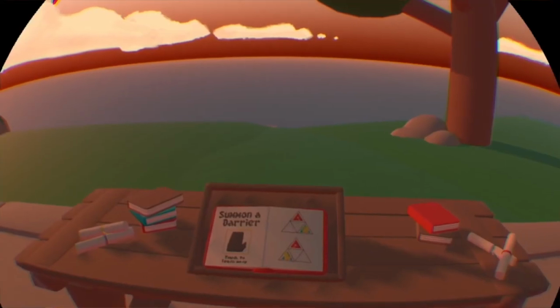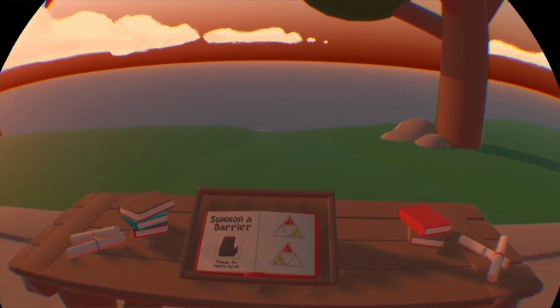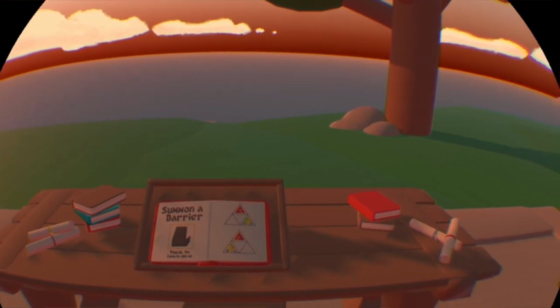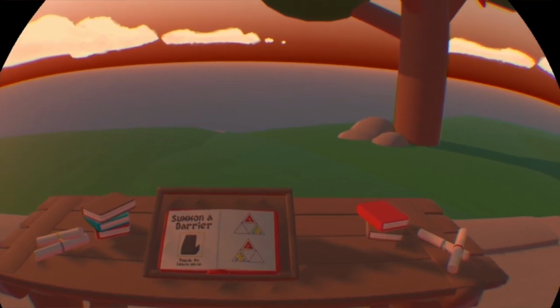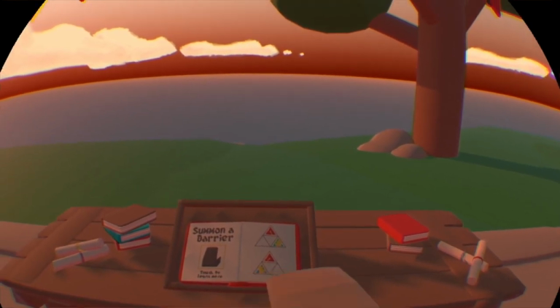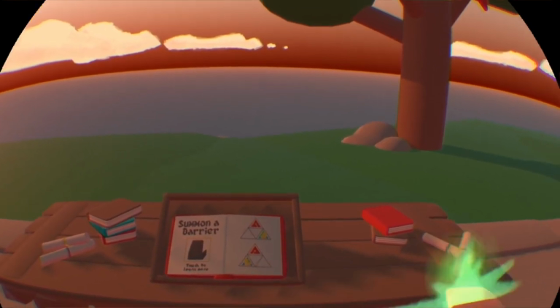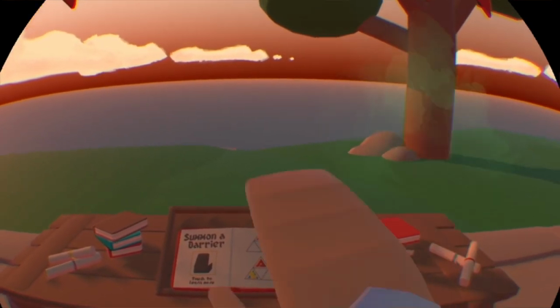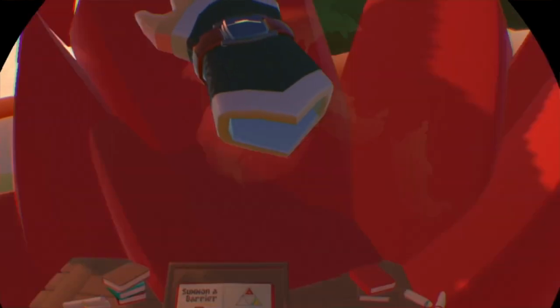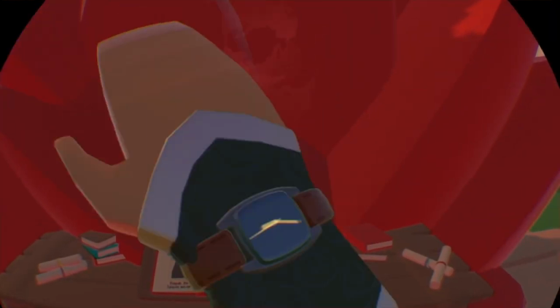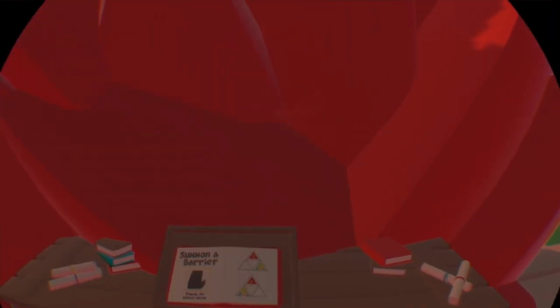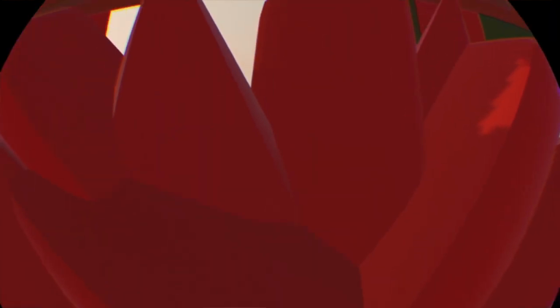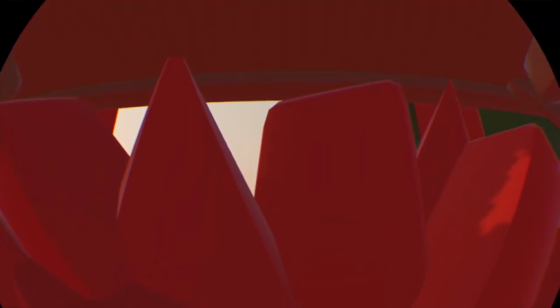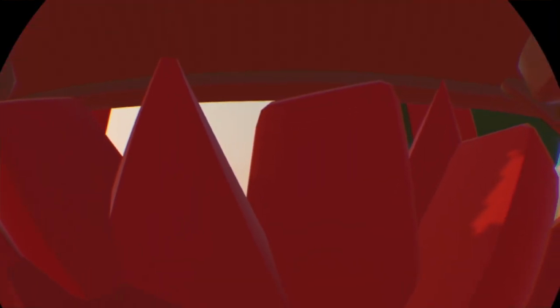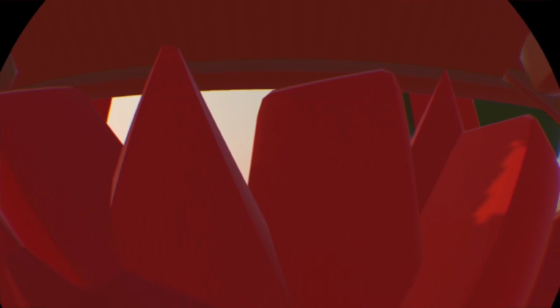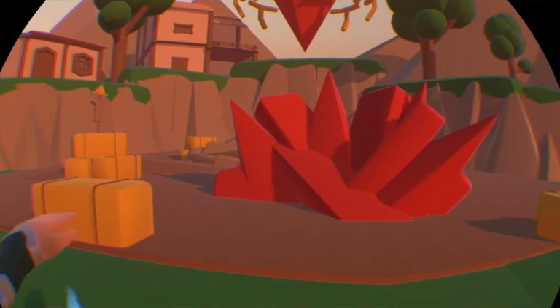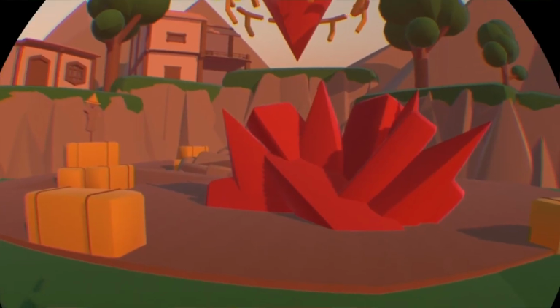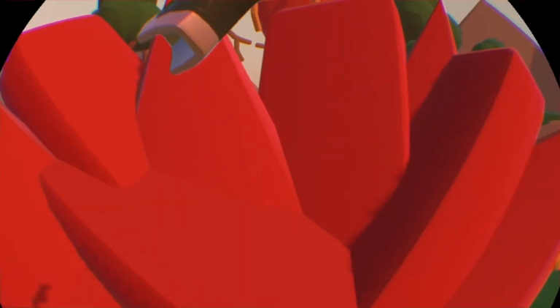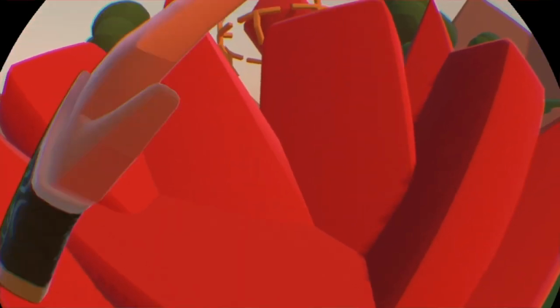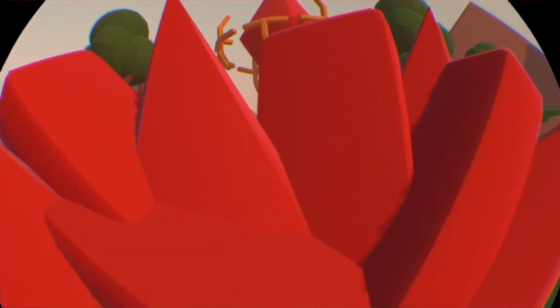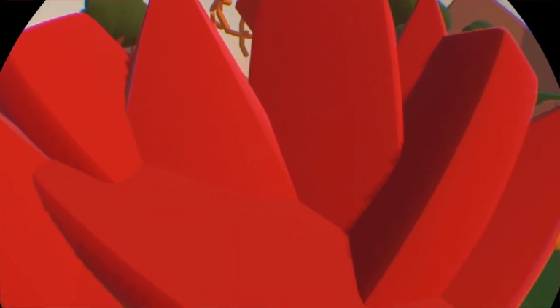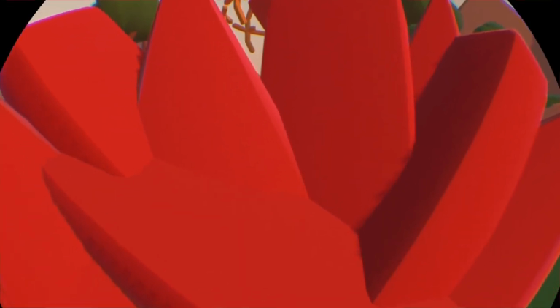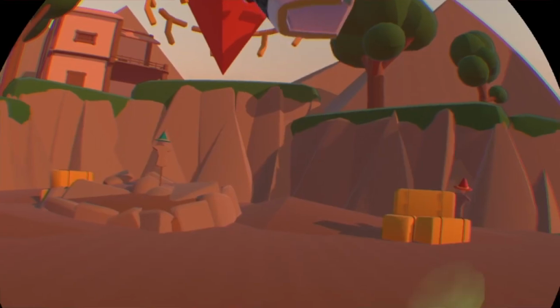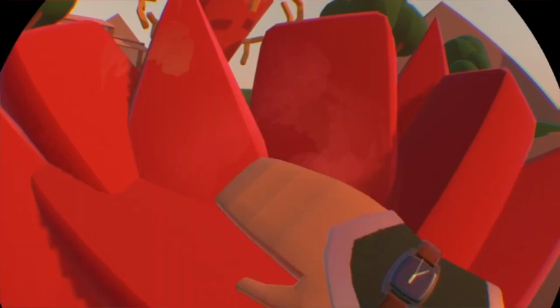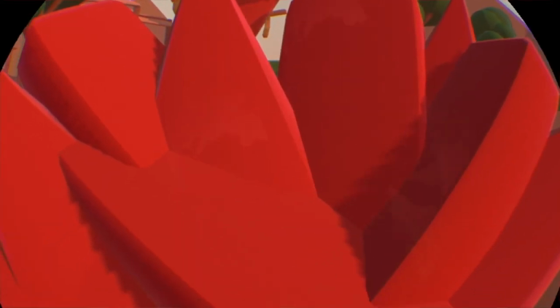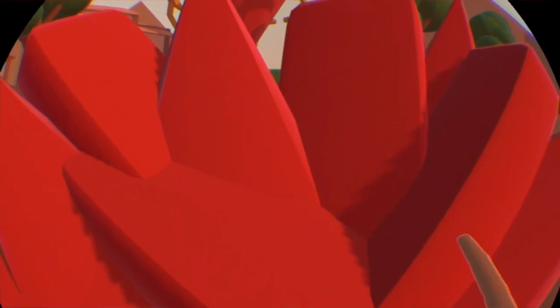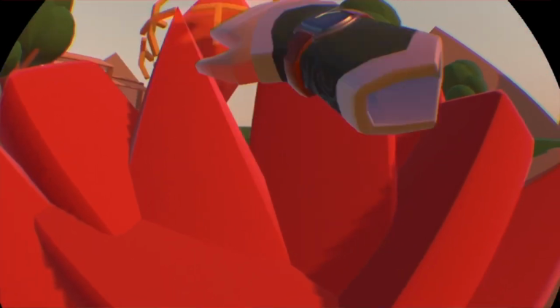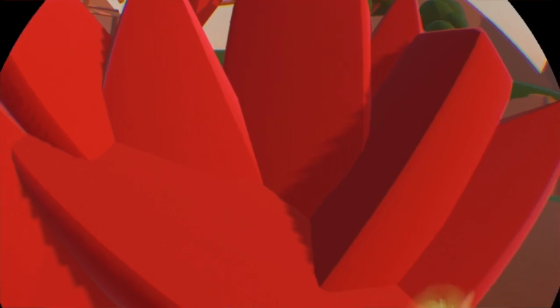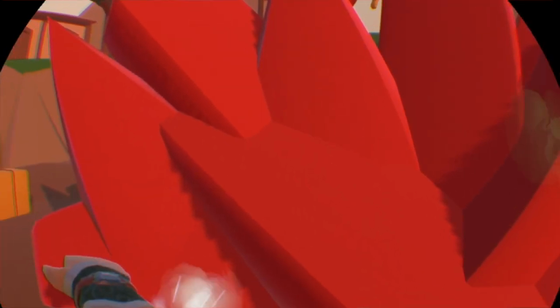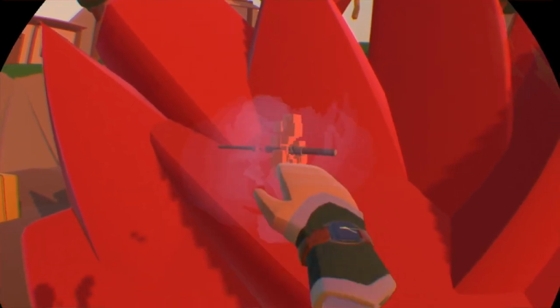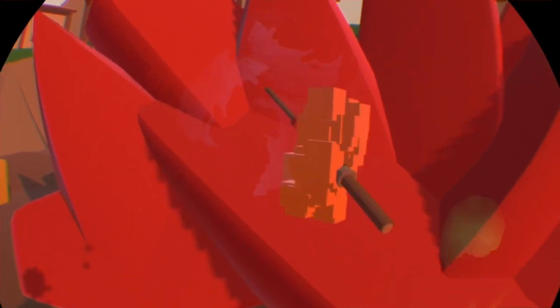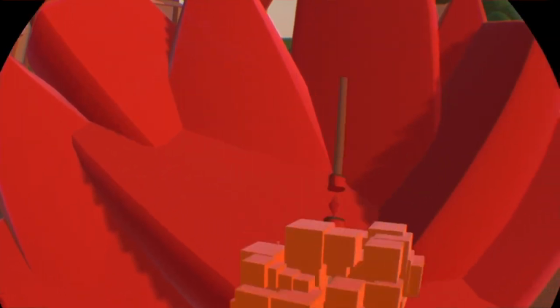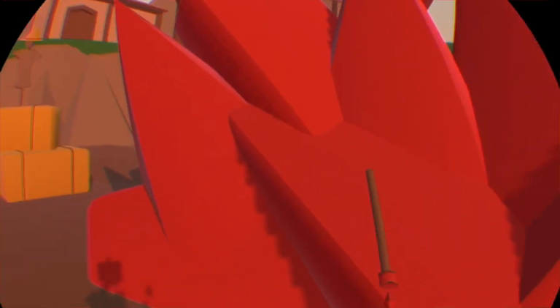The next spell you'll learn is how to summon a barrier. By summoning a barrier, you are able to defend yourself from oncoming attacks. To cast this spell, you can move your hand from green to red, or blue to red.